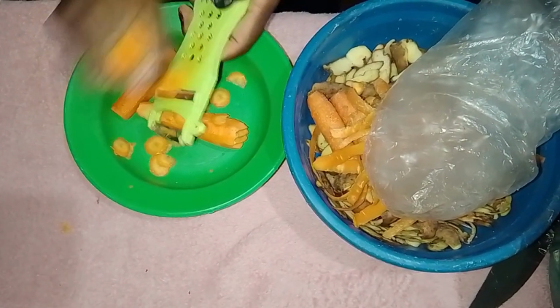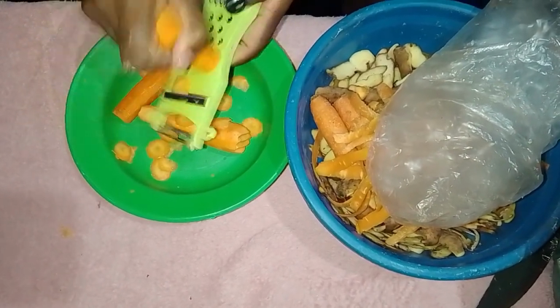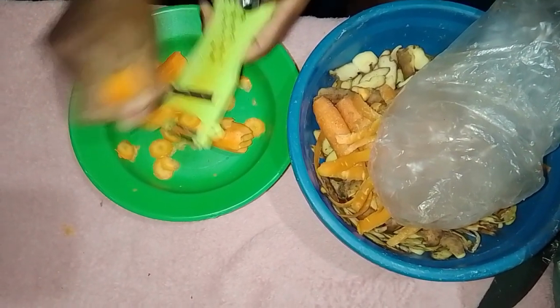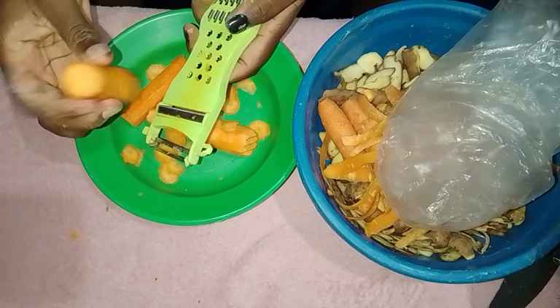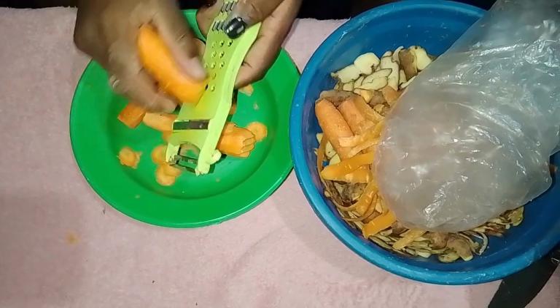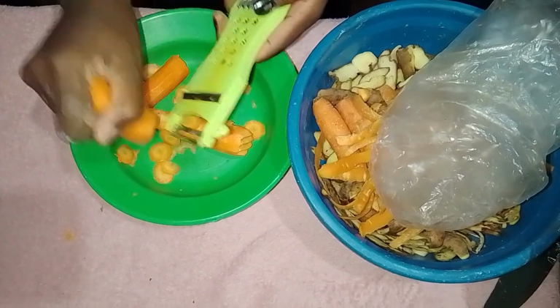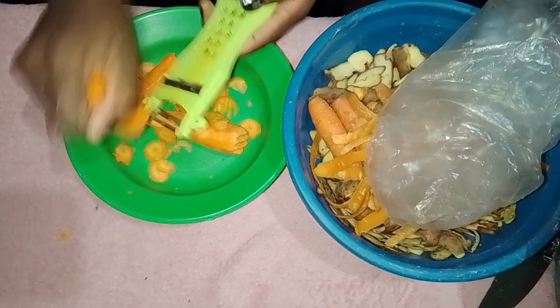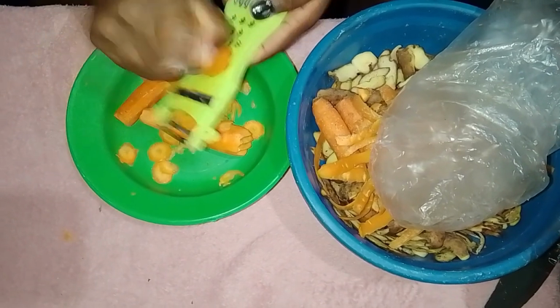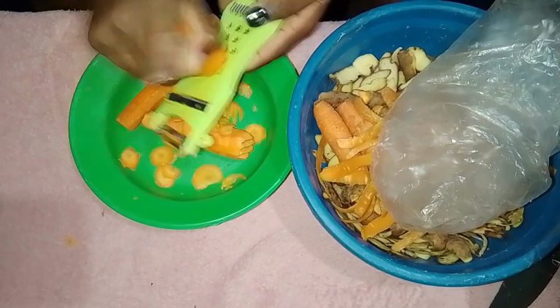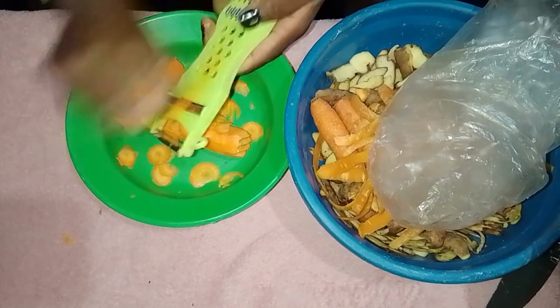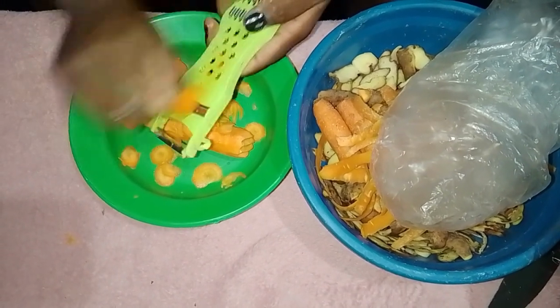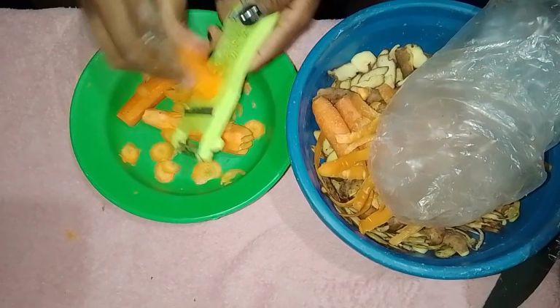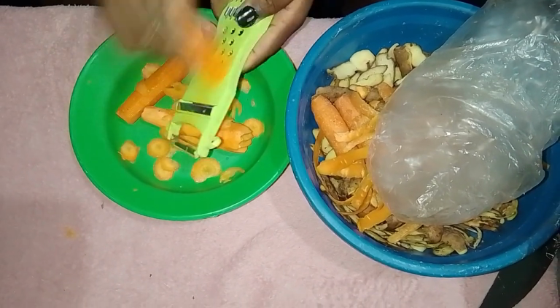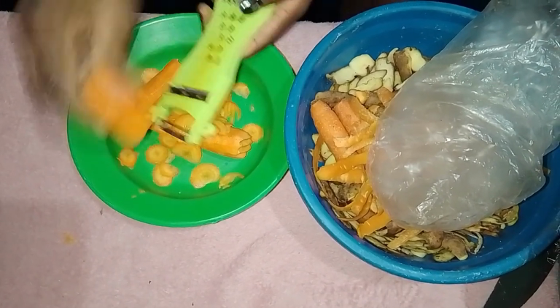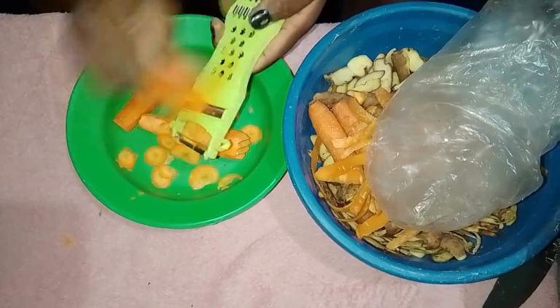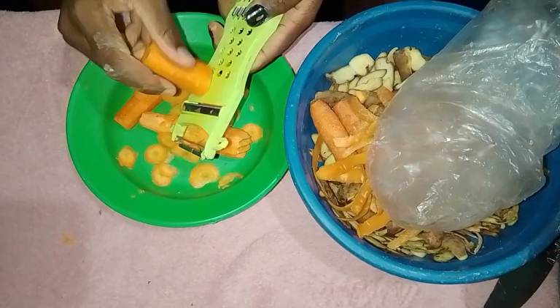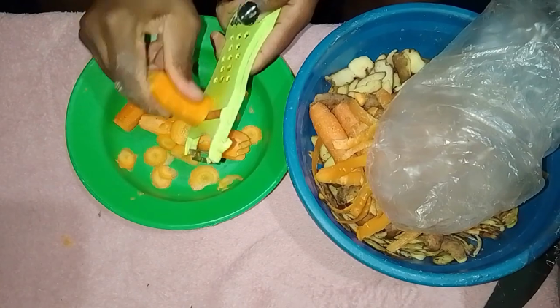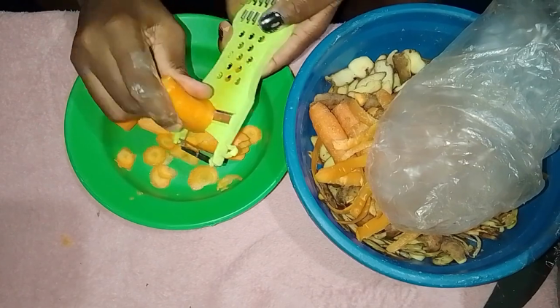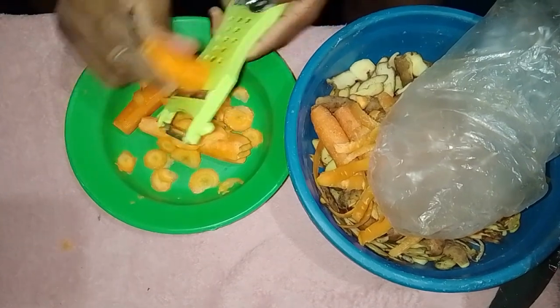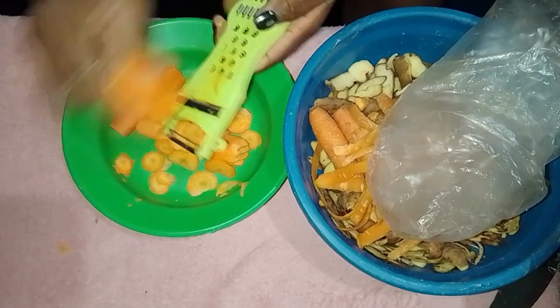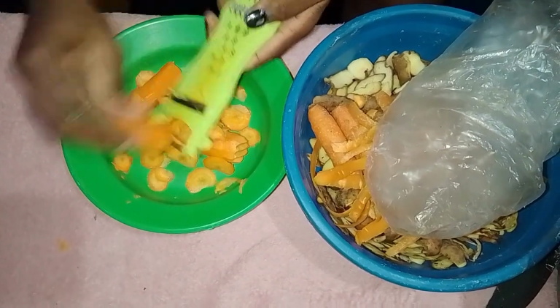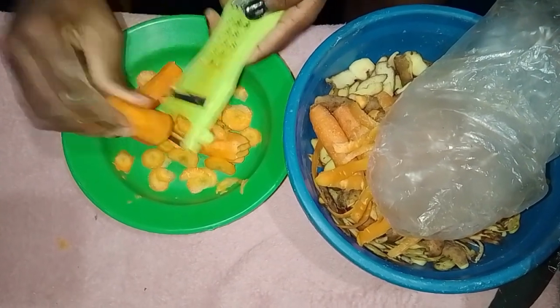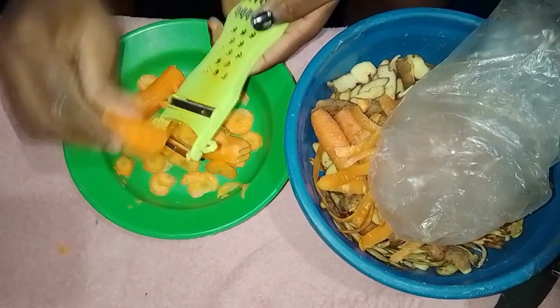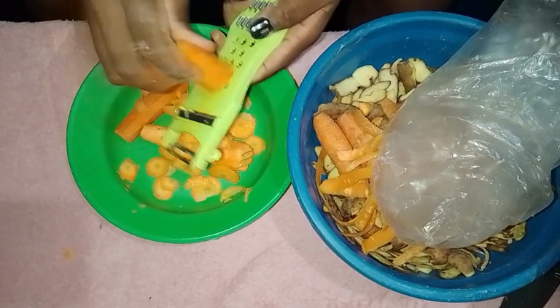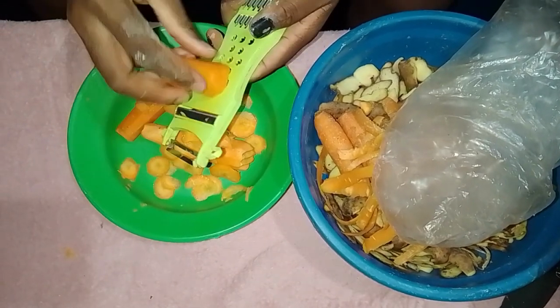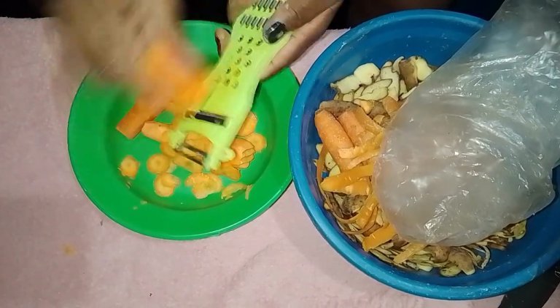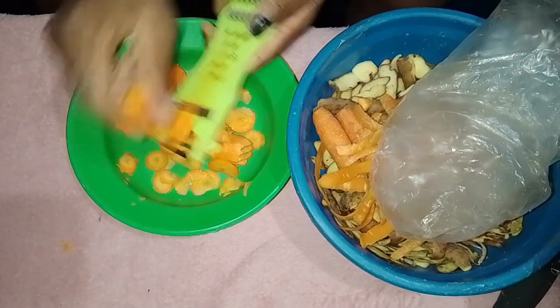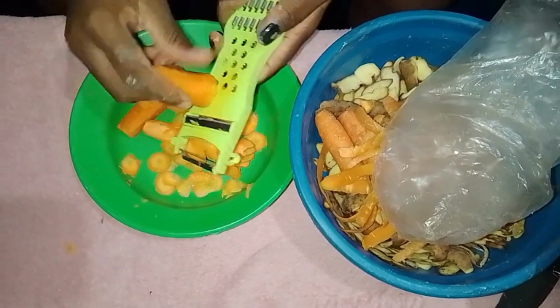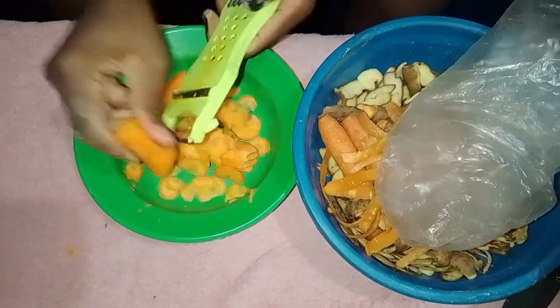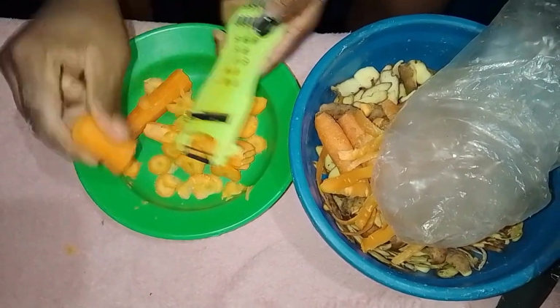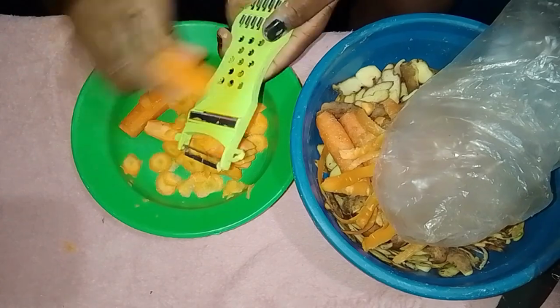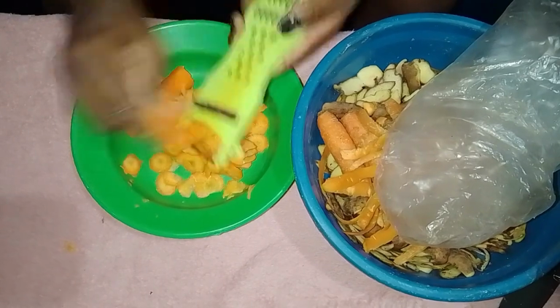Once all the carrots are peeled, it's time to make slices. Using the same peeler, we will slice the carrots into thin rounds, similar to making potato crisps, but using carrots instead.